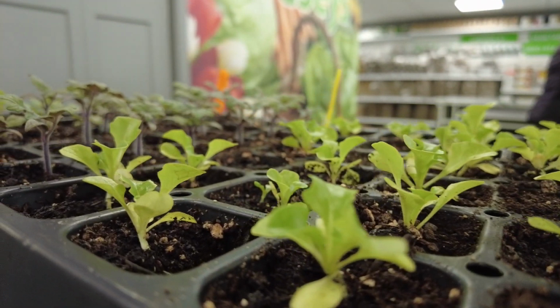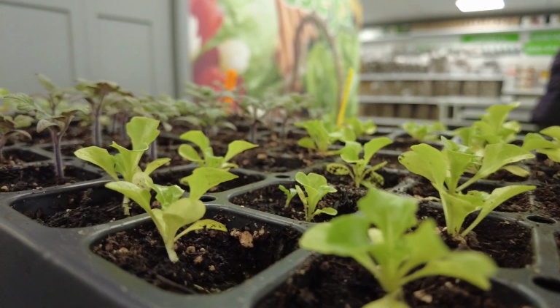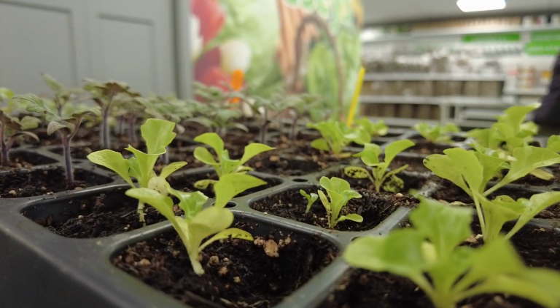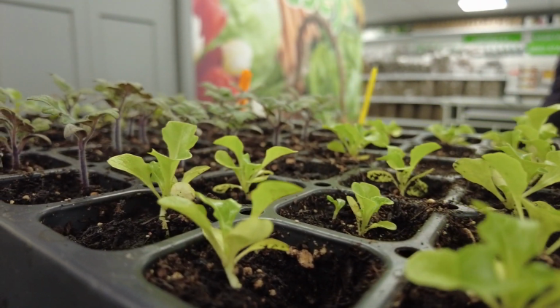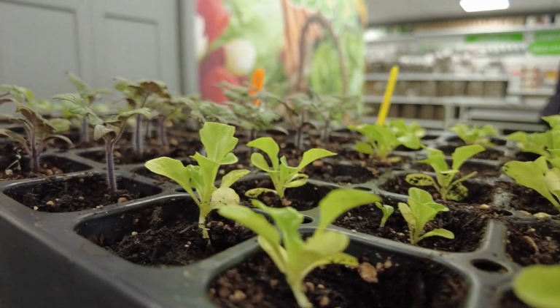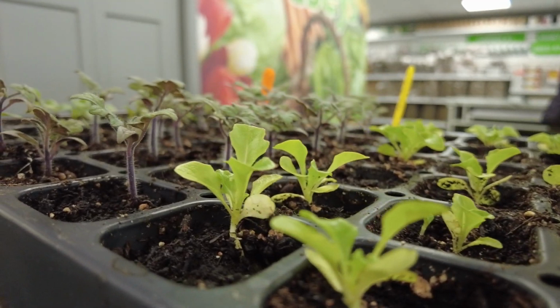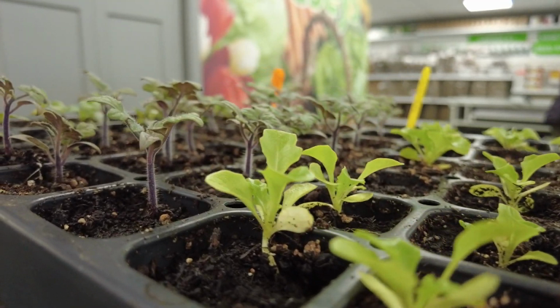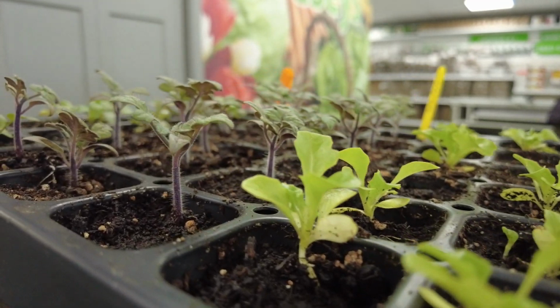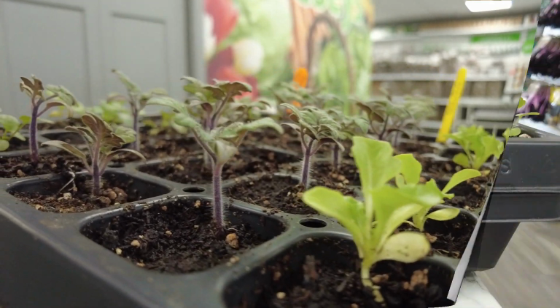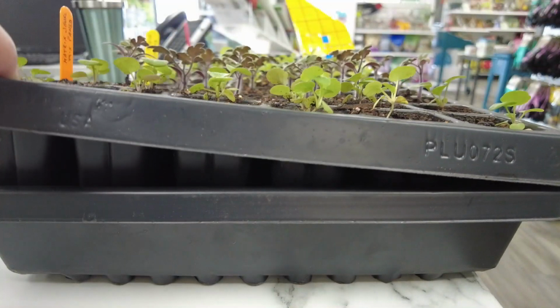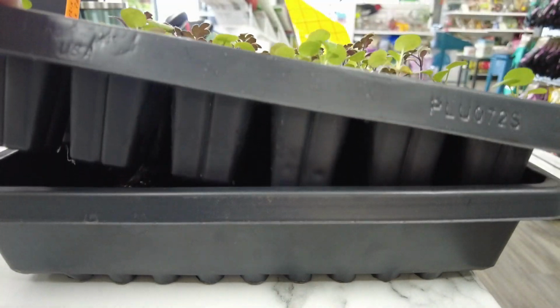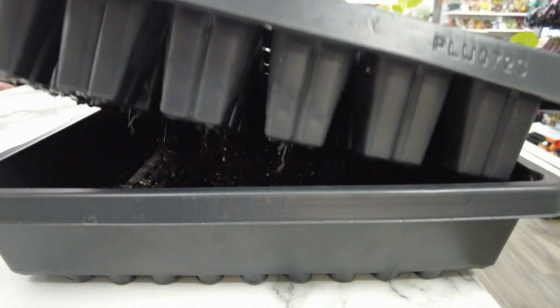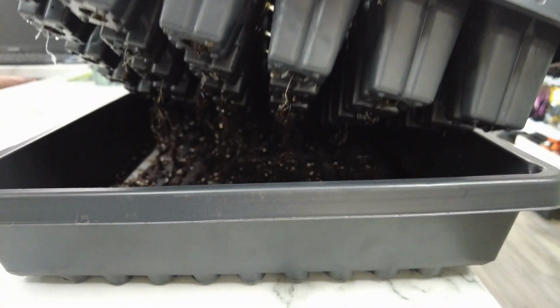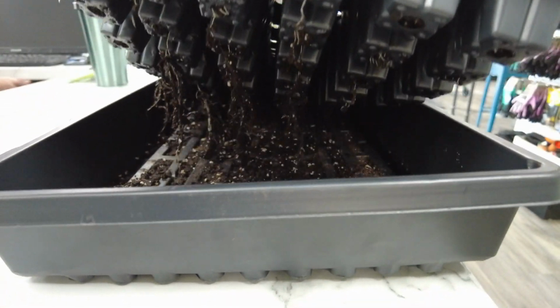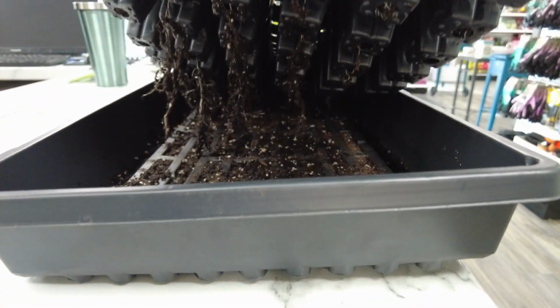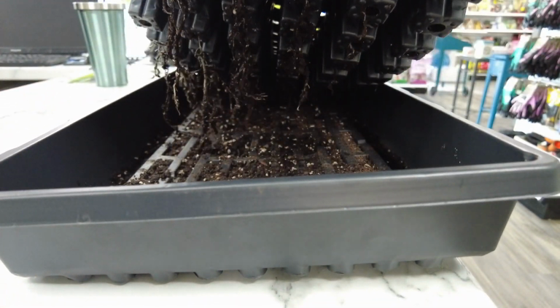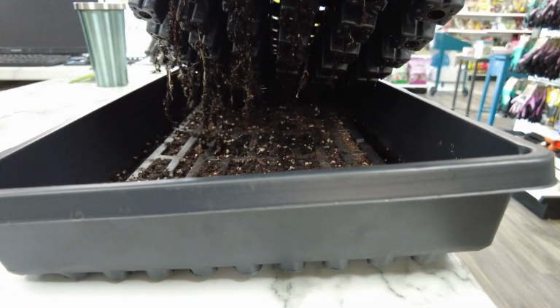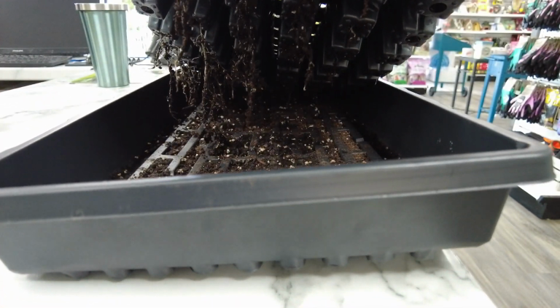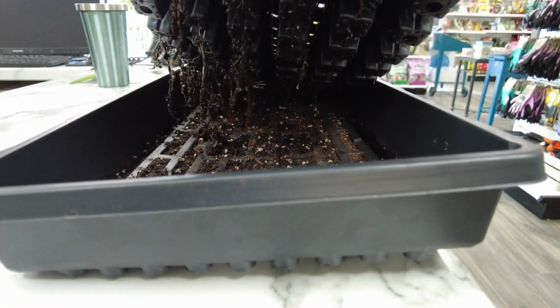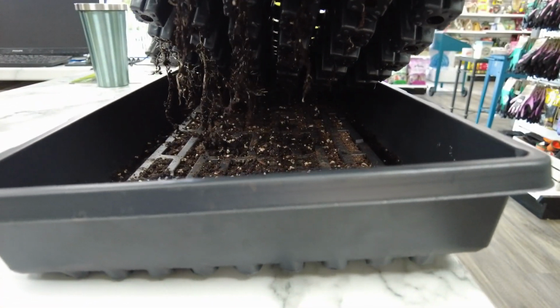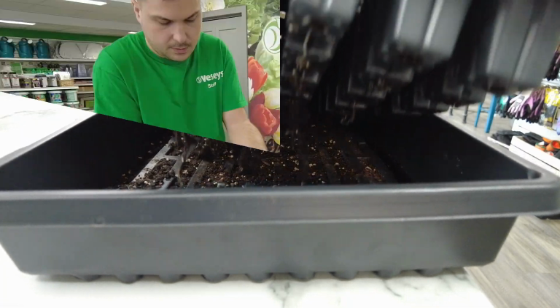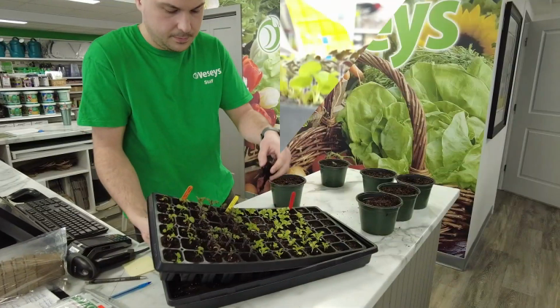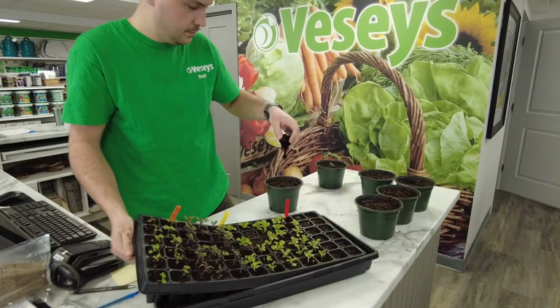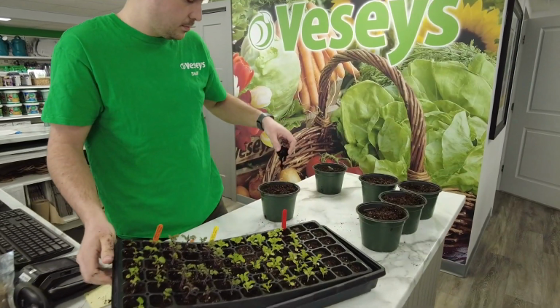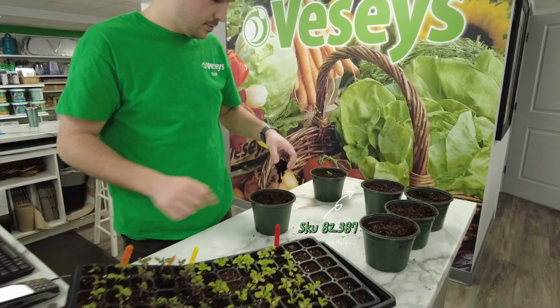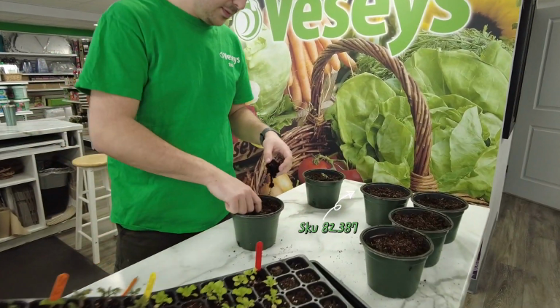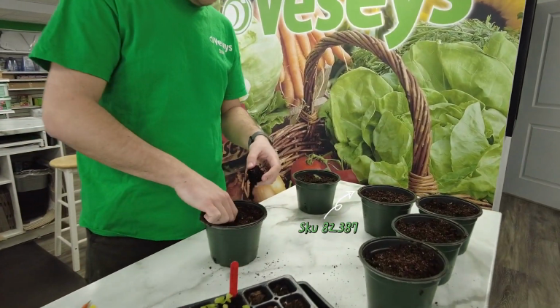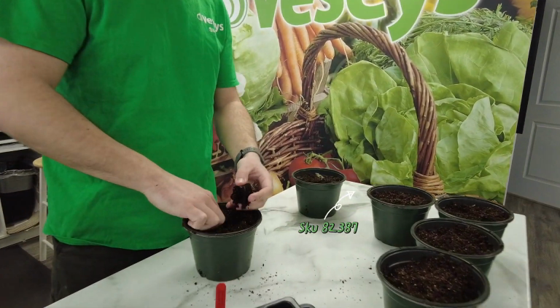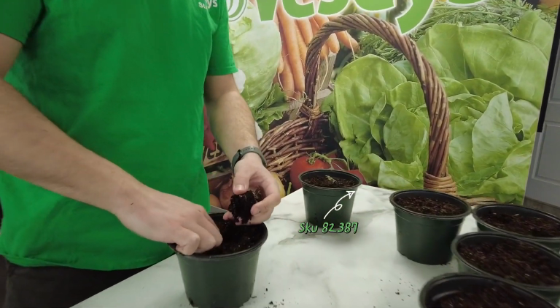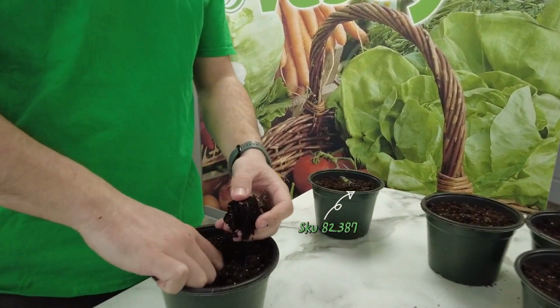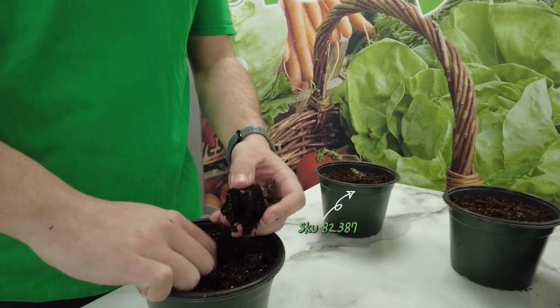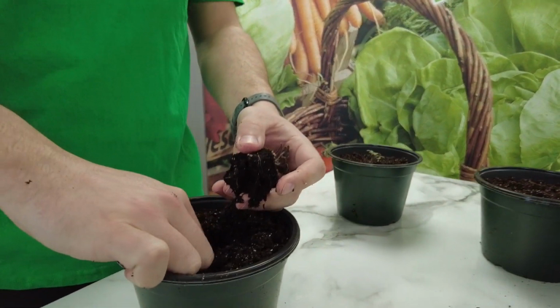Our tomatoes, lettuce and pansies are looking well and need a transplant, as you can tell from their roots growing through the insert. We've already gone ahead and prepped by filling six of our six inch pots with soil.